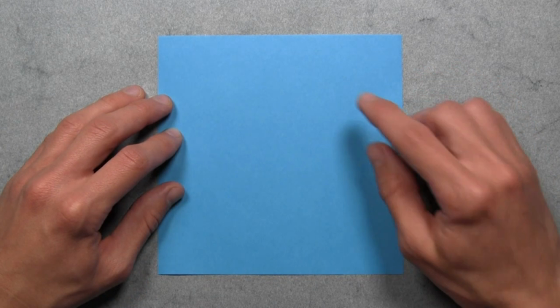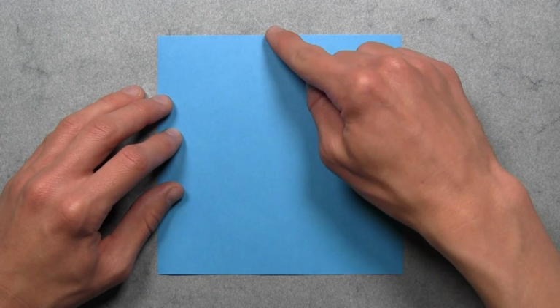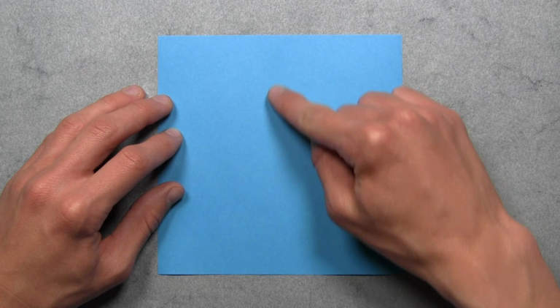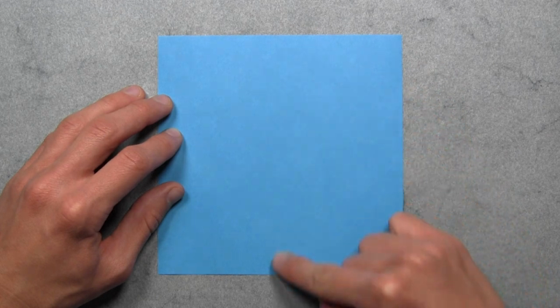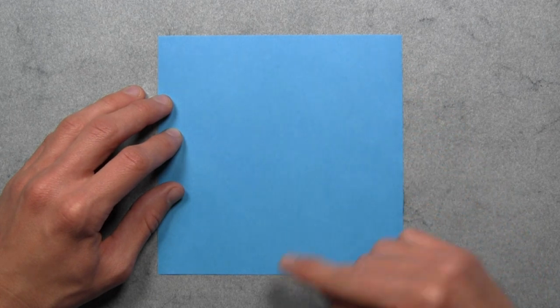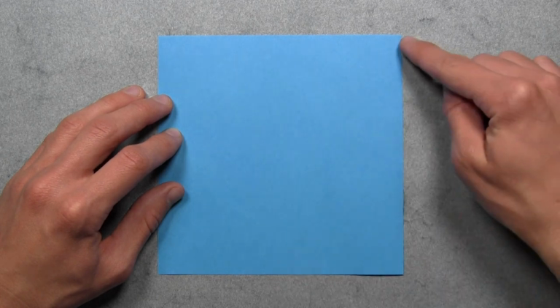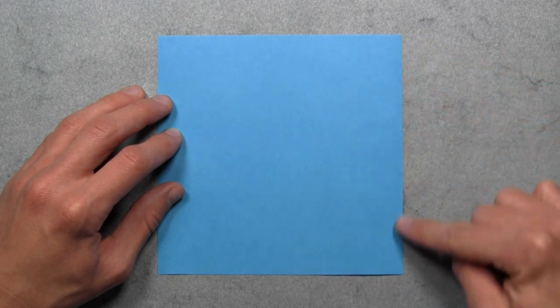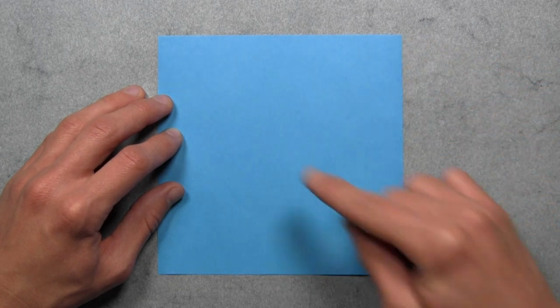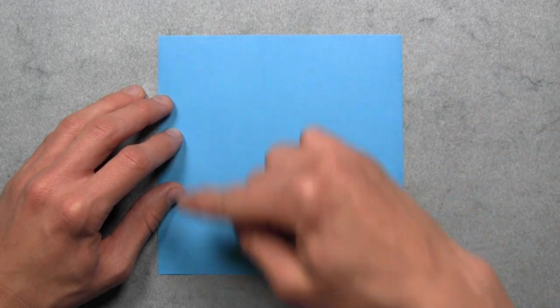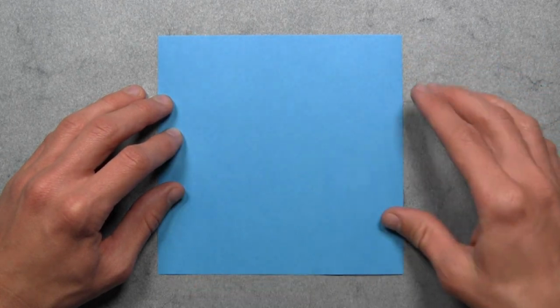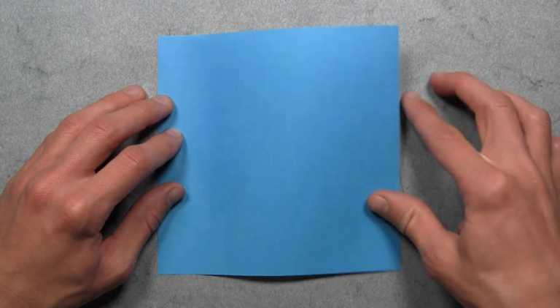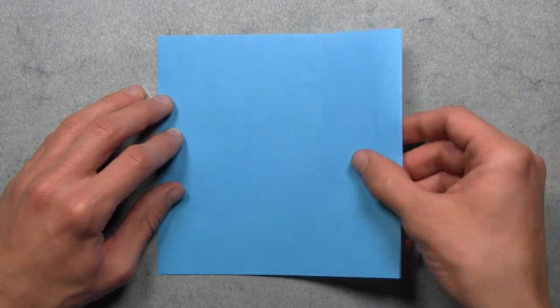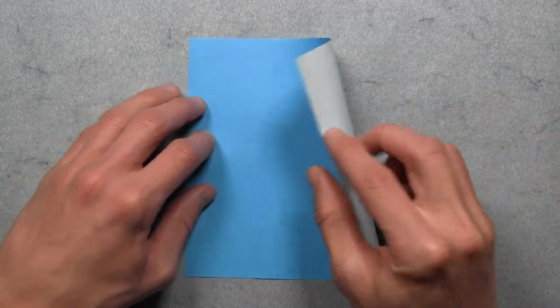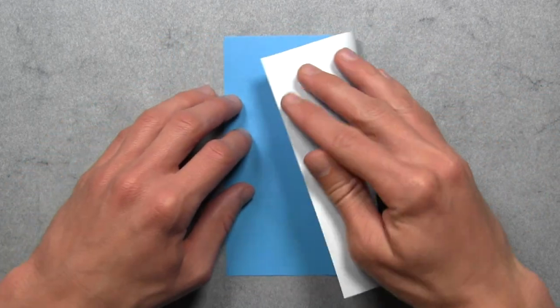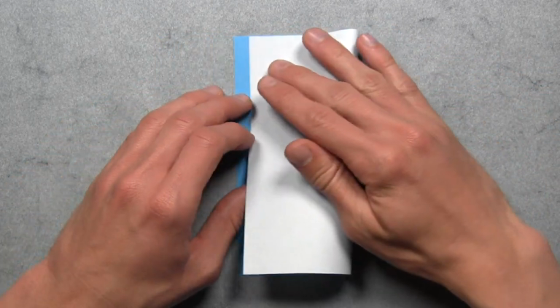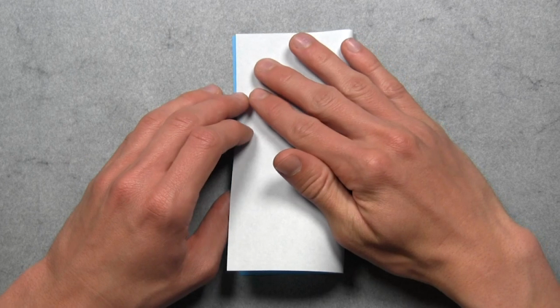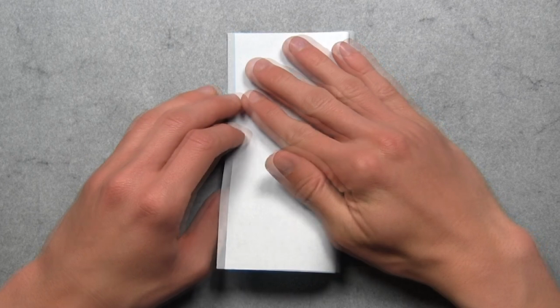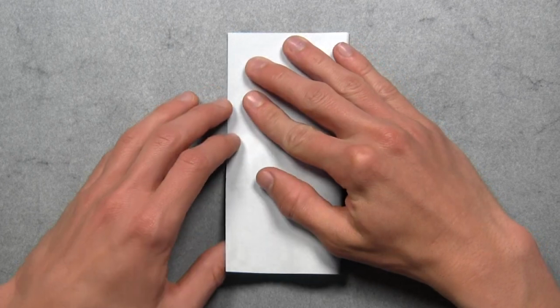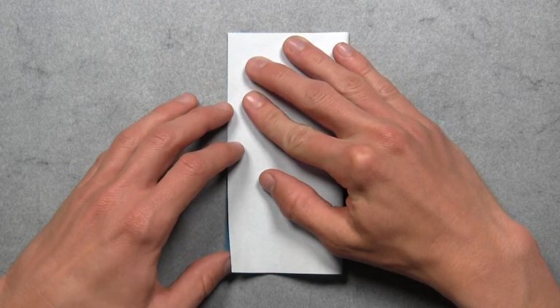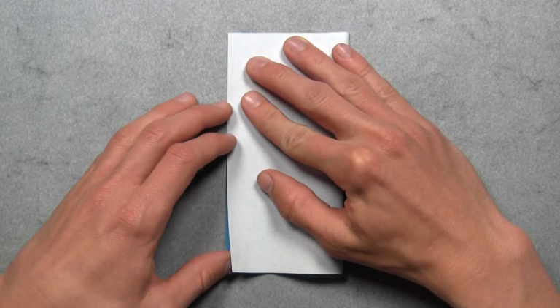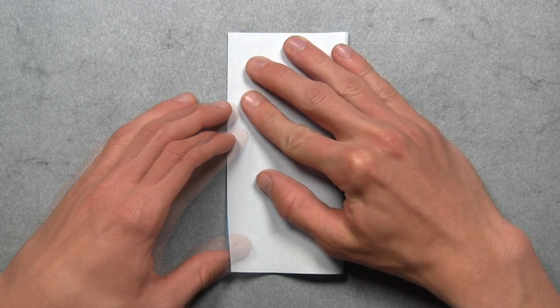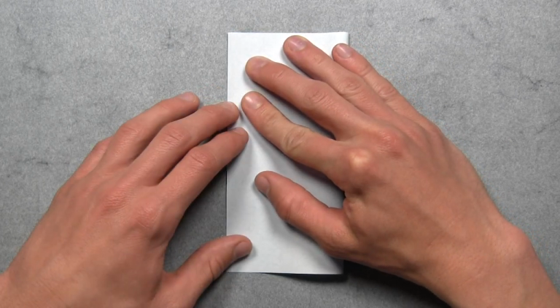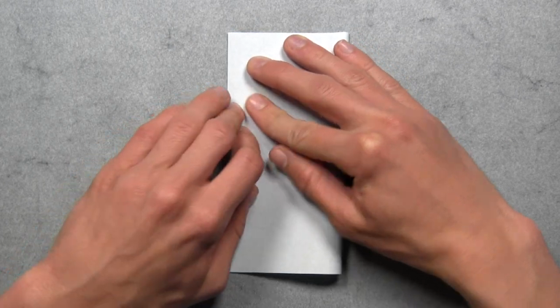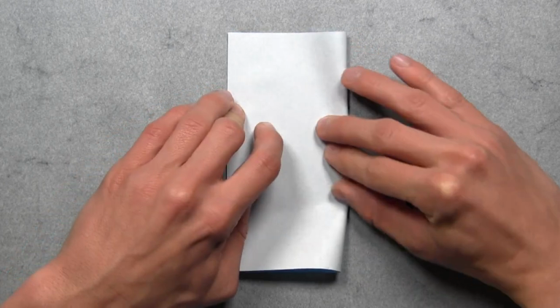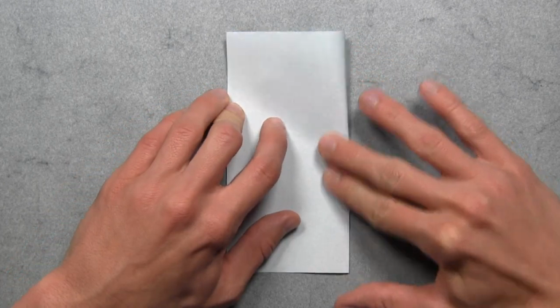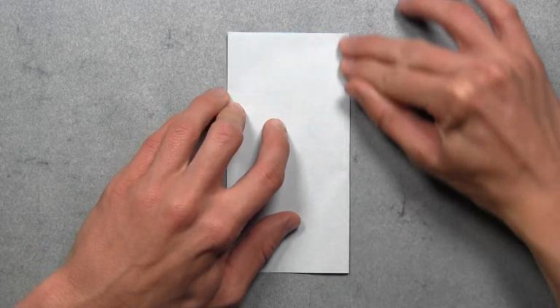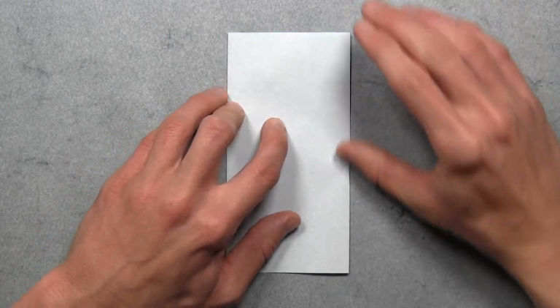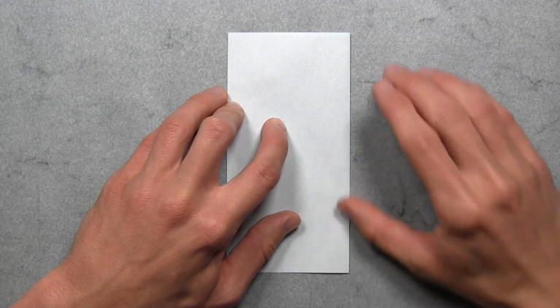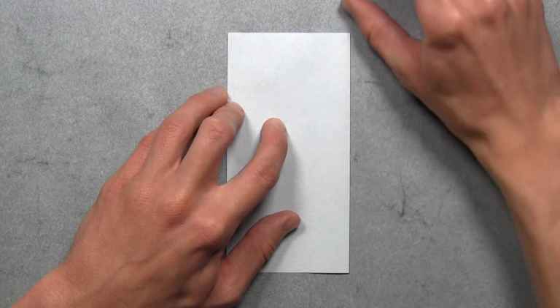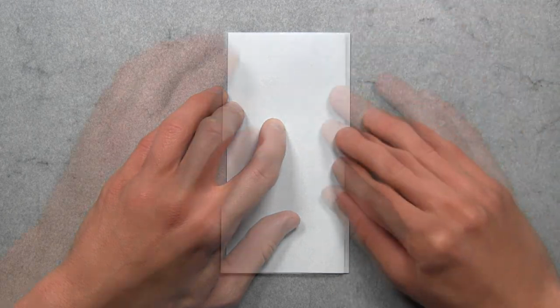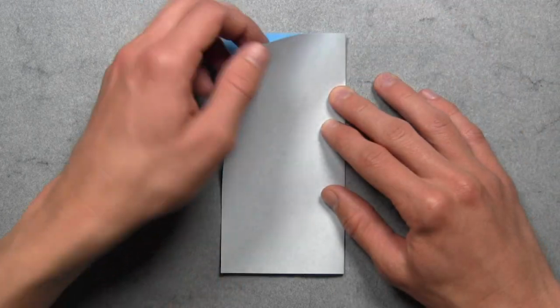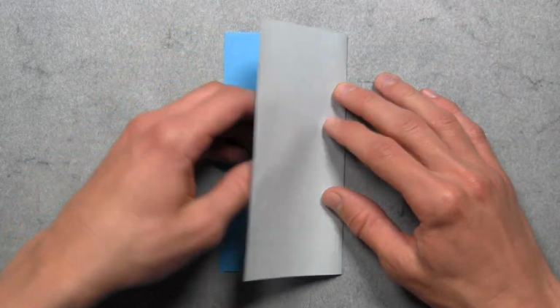And then we're going to fold in half vertically. So take this right edge and fold it over to the left edge. Align the corners and the edges, then make your crease, and then unfold.